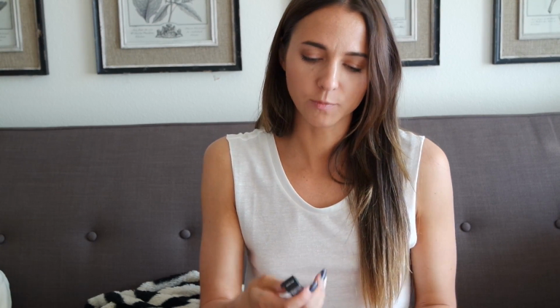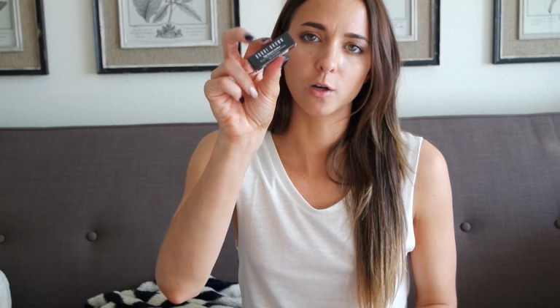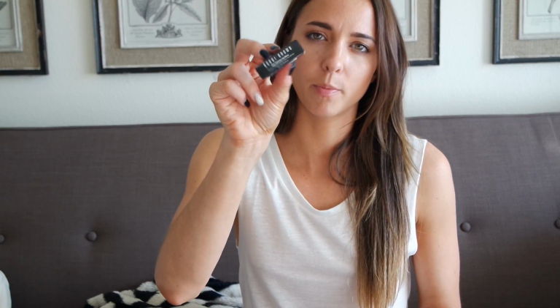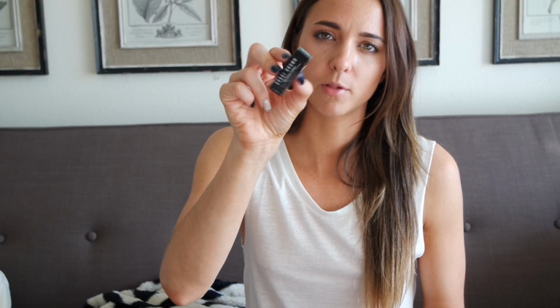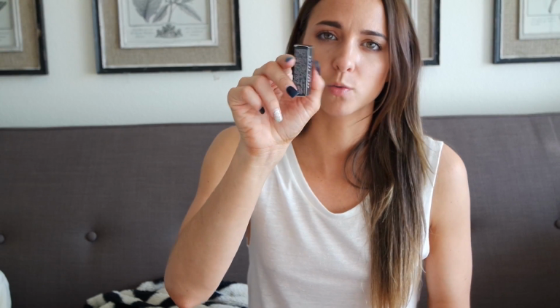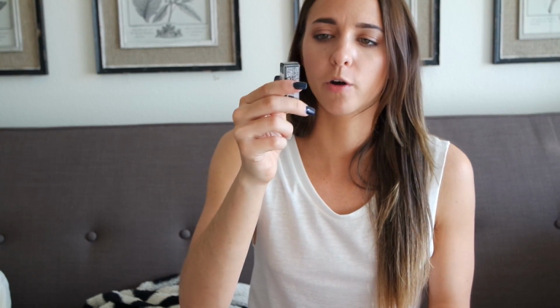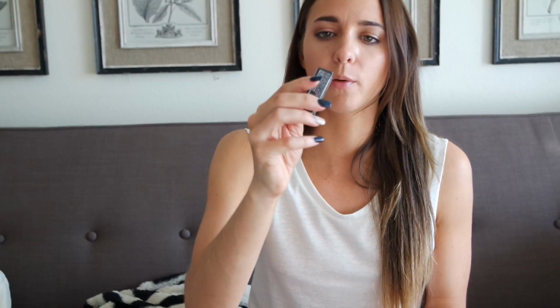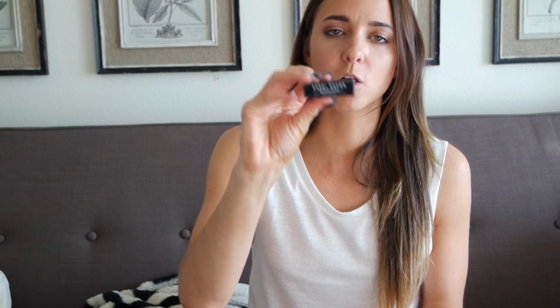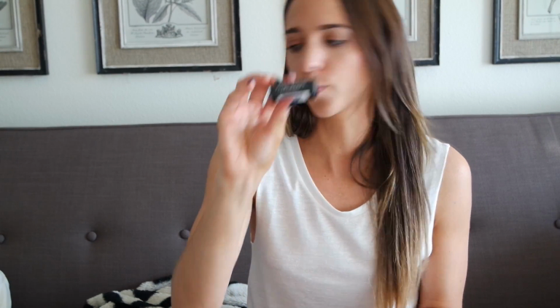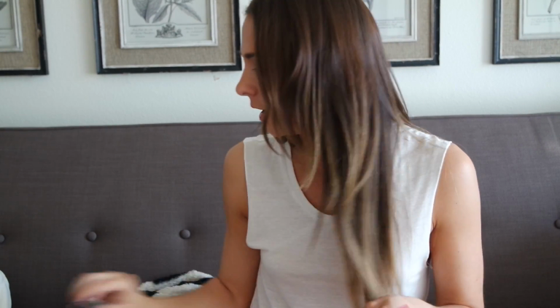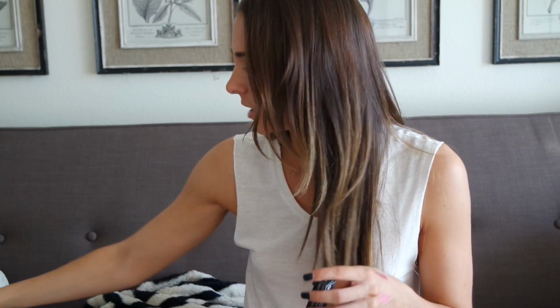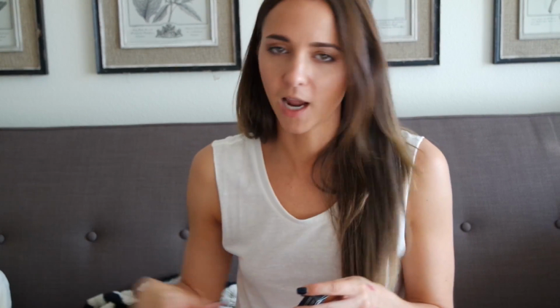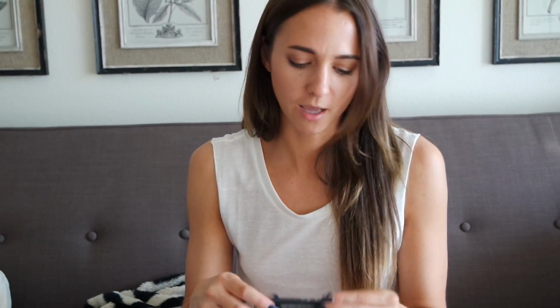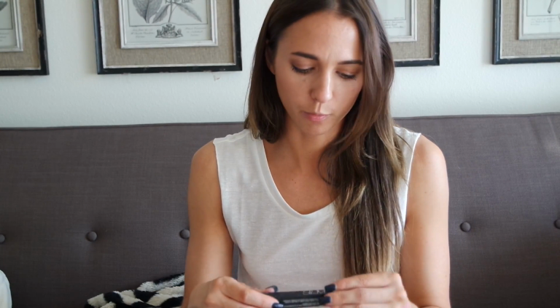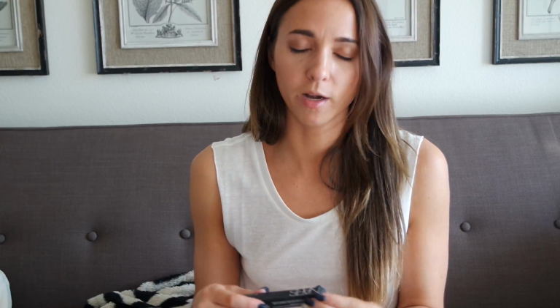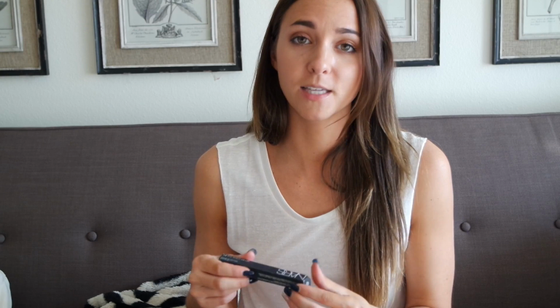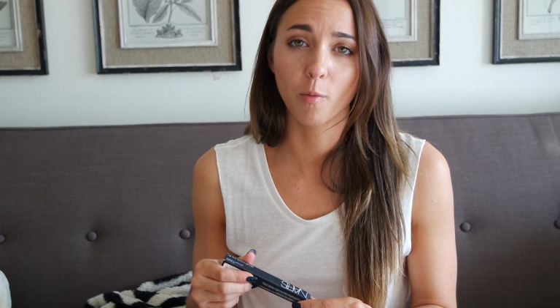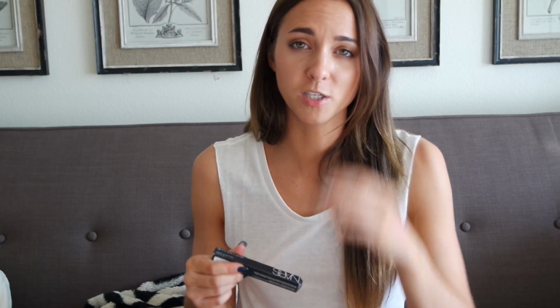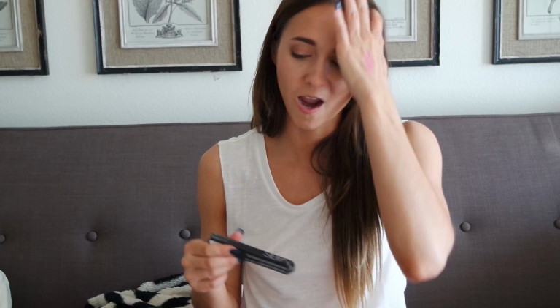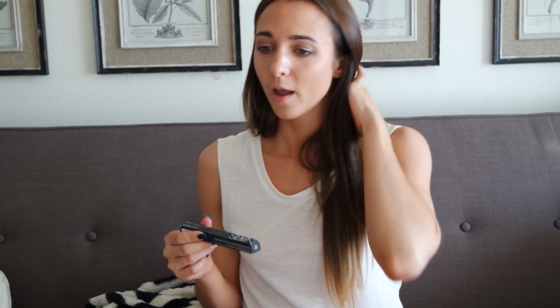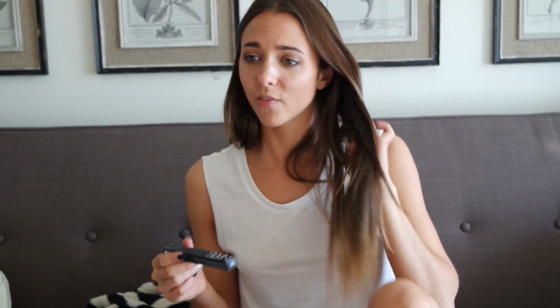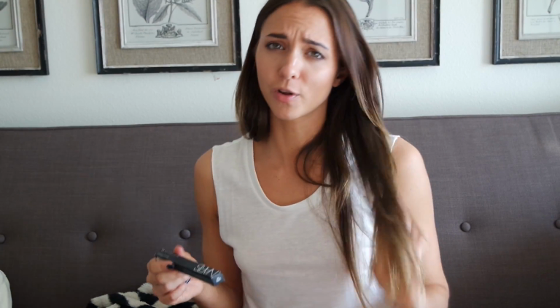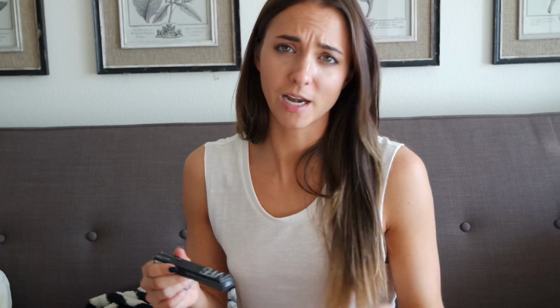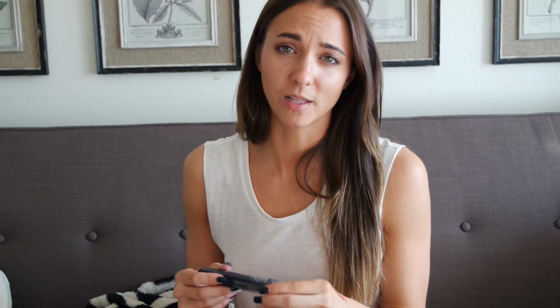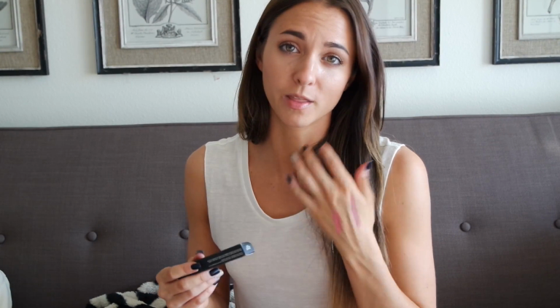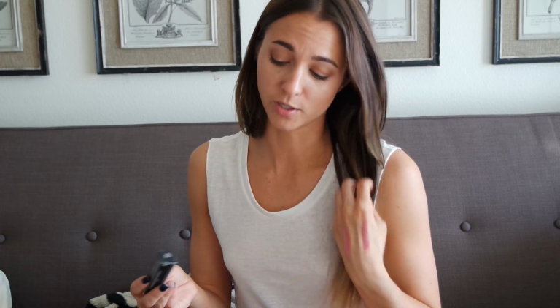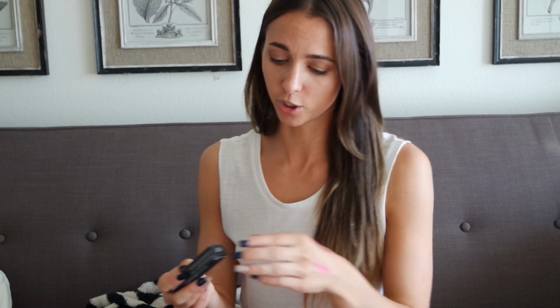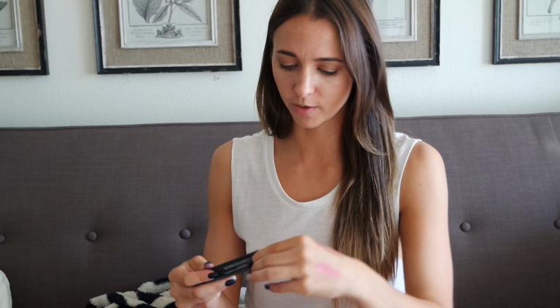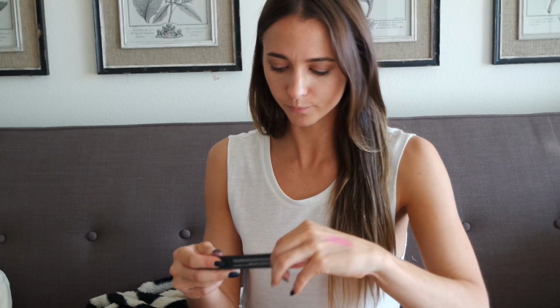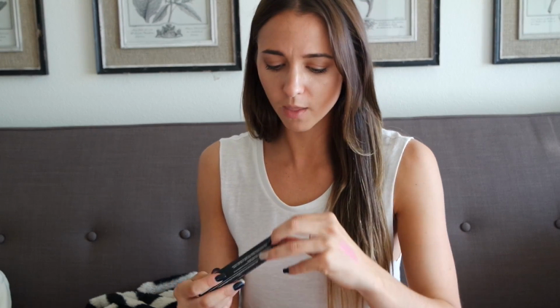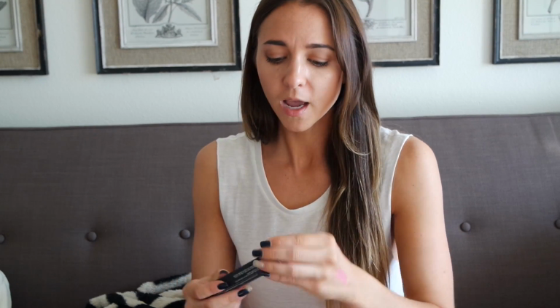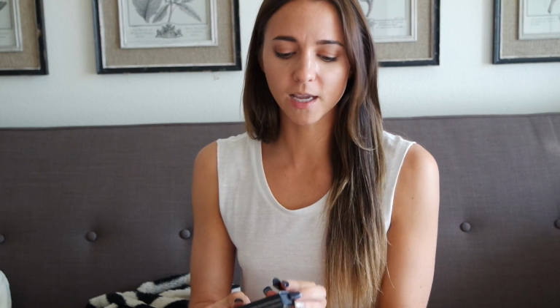I got a Bobbi Brown lip gloss called Bear Sparkle as one of the 100-point Sephora rewards. I save up all my points — I've been saving them for years and I have something like 3,000 points.